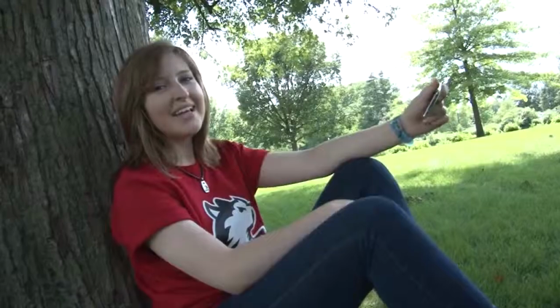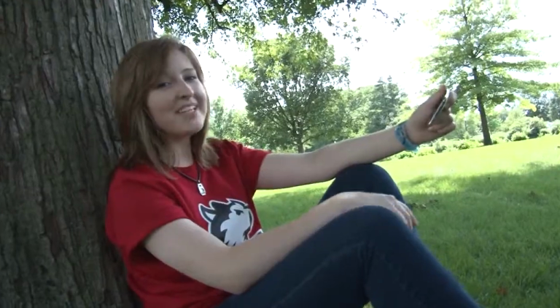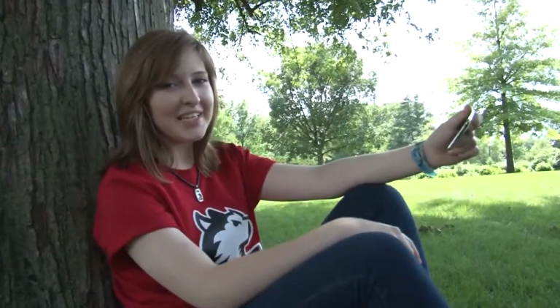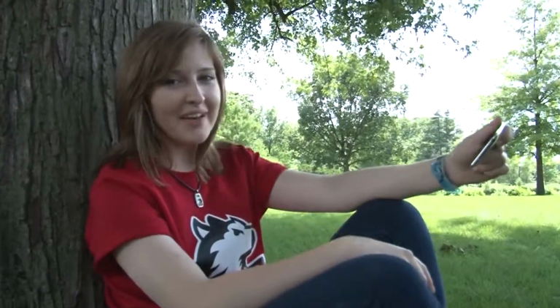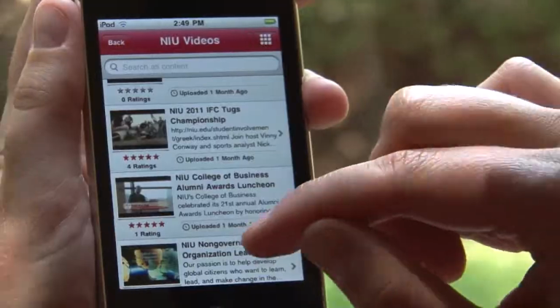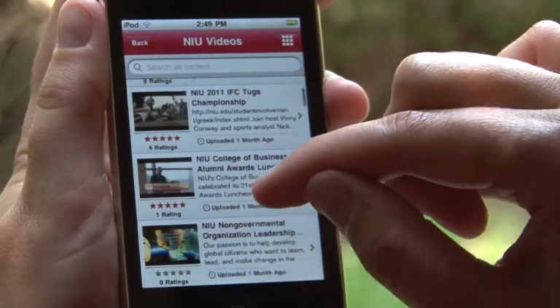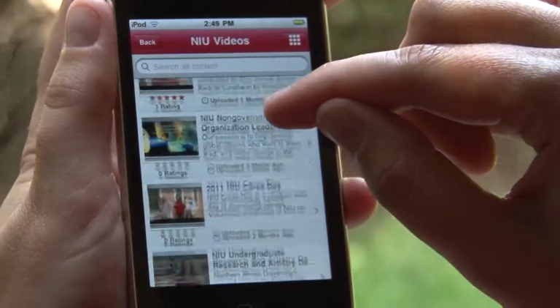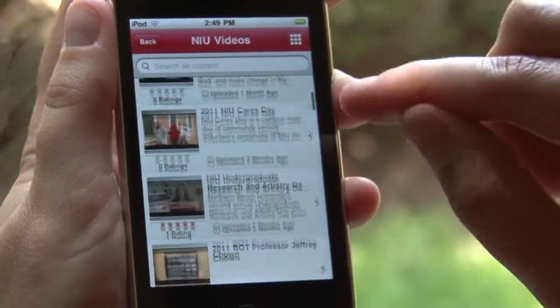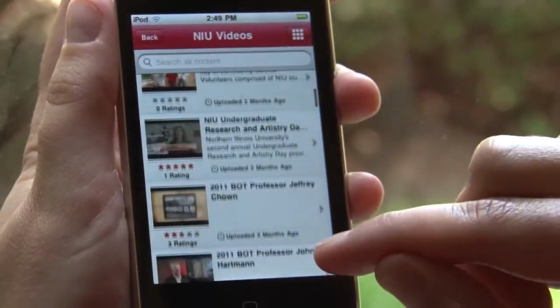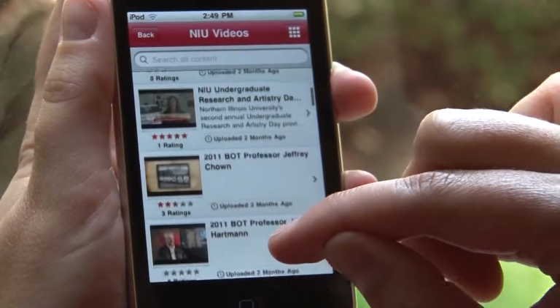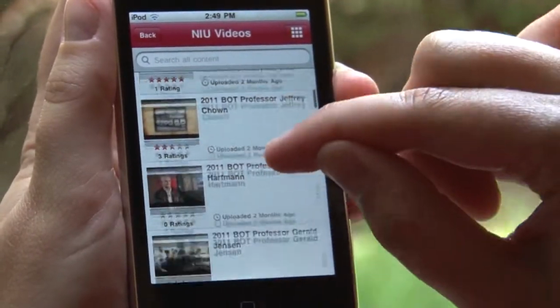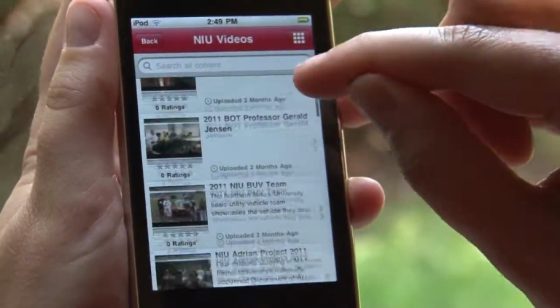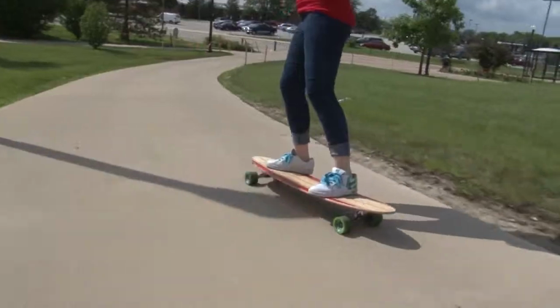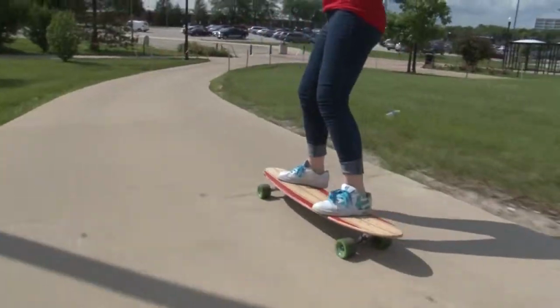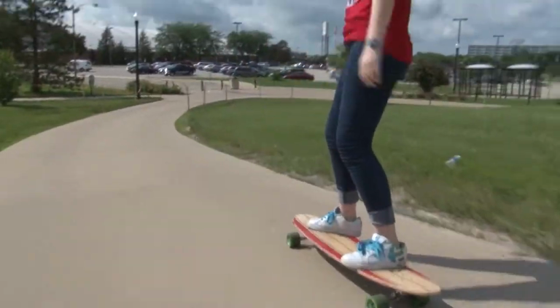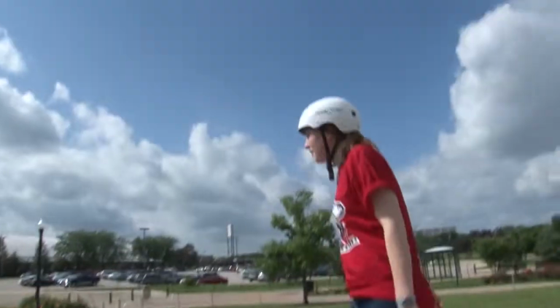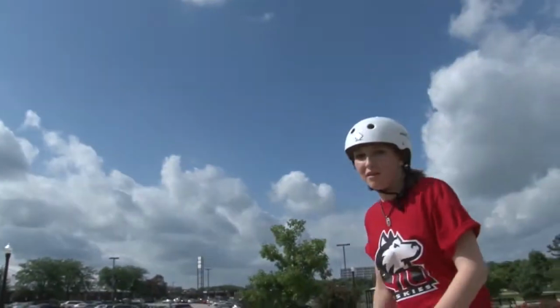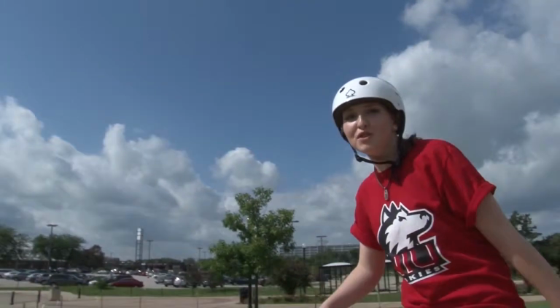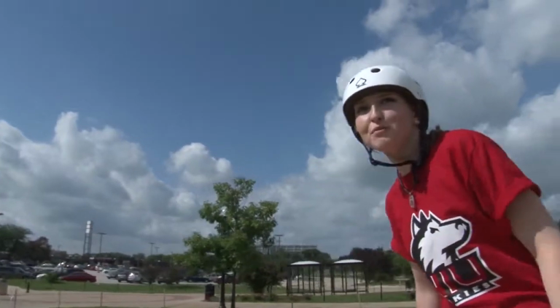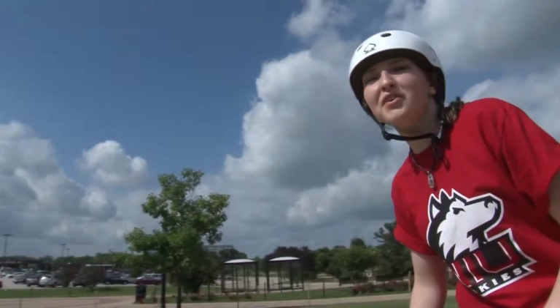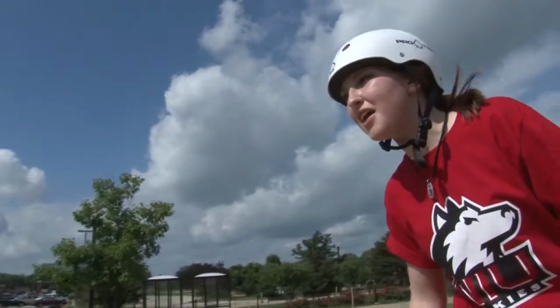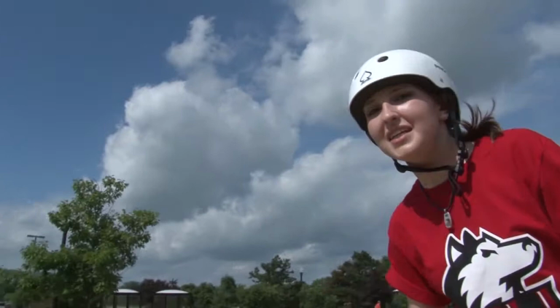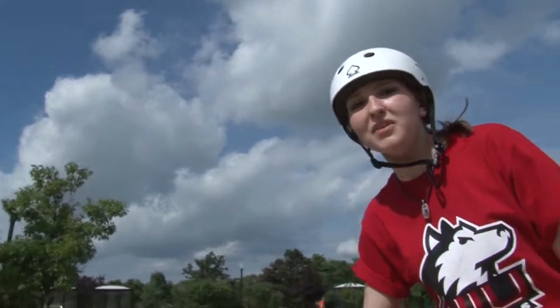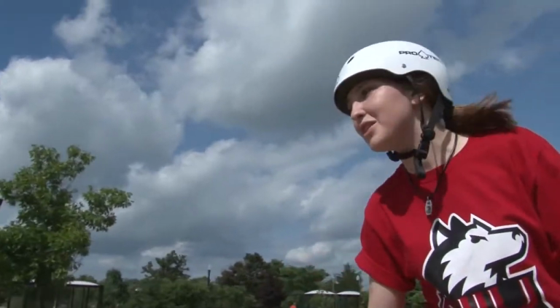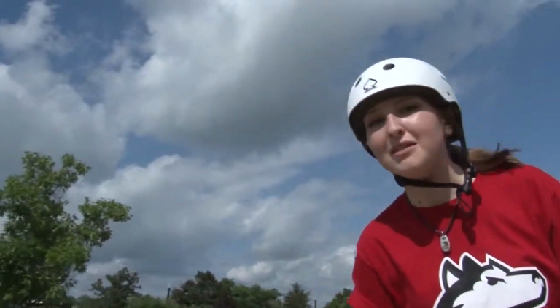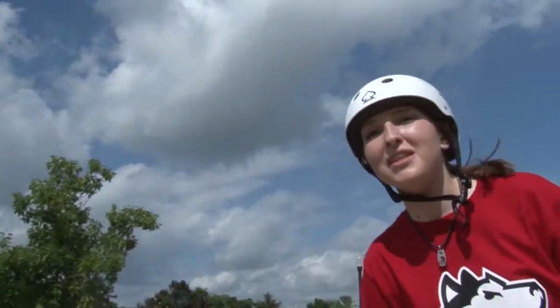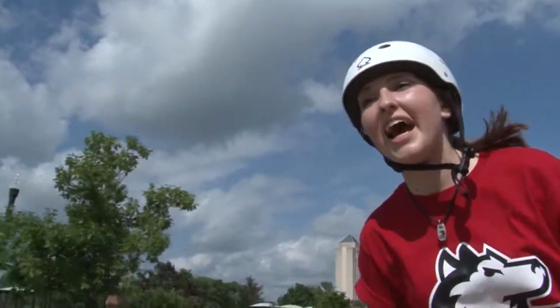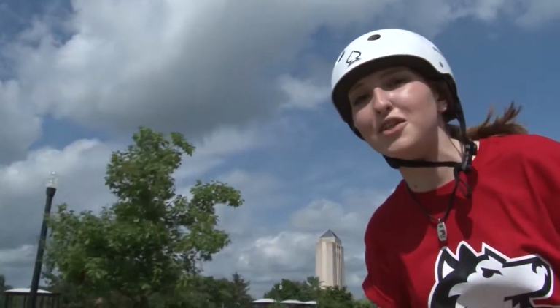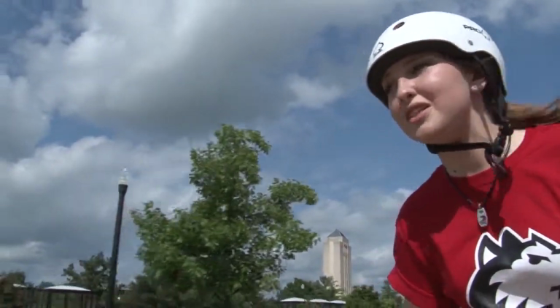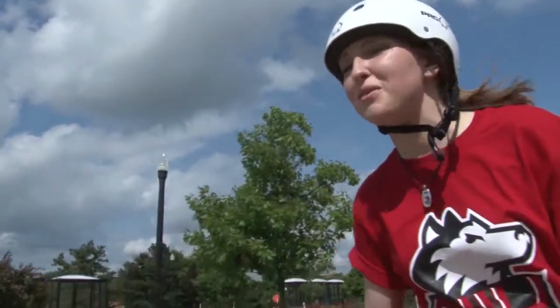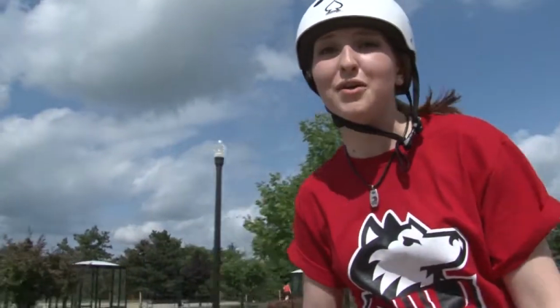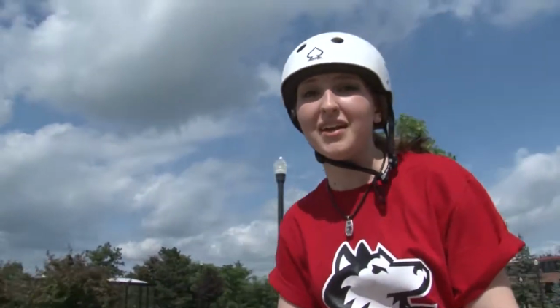In my downtime, I can see what's on the NIU YouTube channel. New students will never get lost again with the interactive map that guides you with its GPS locator.